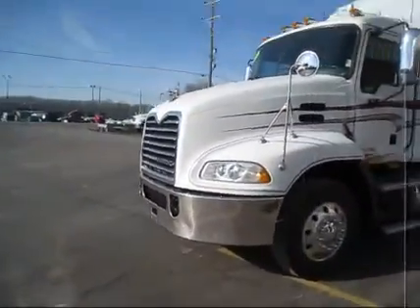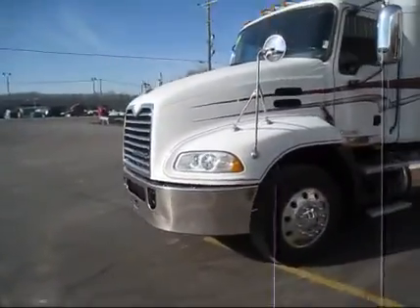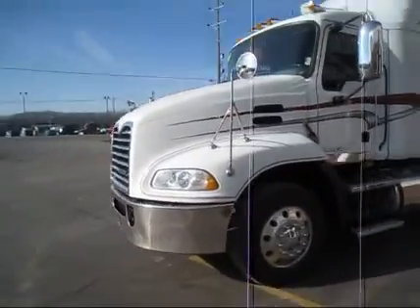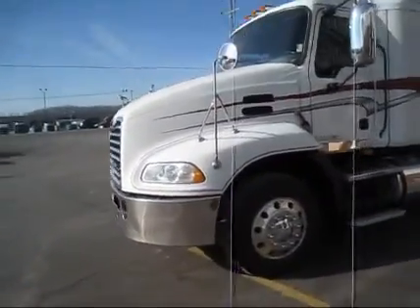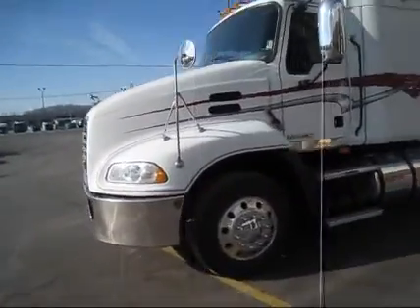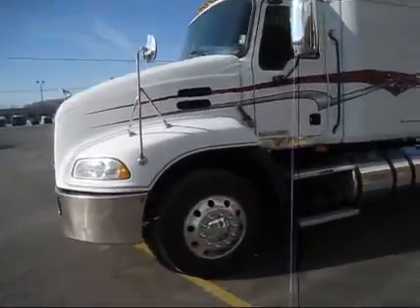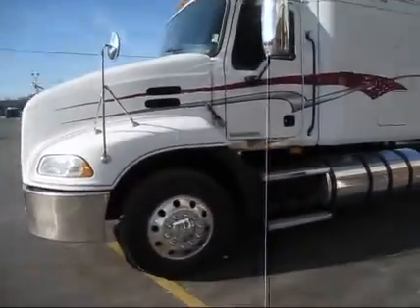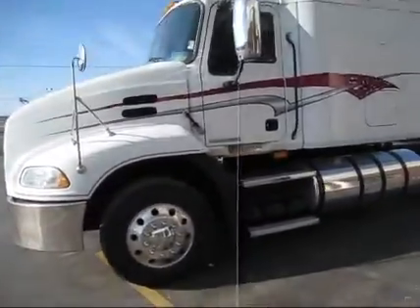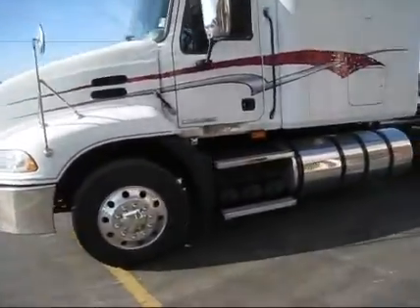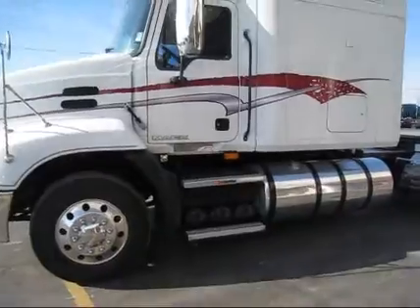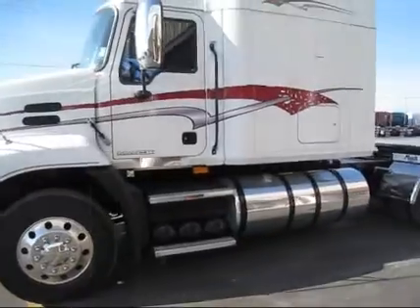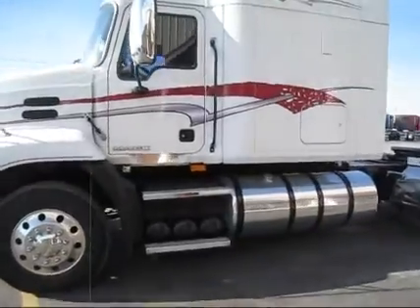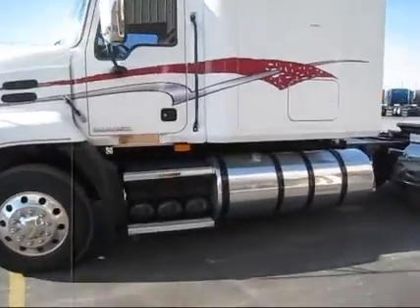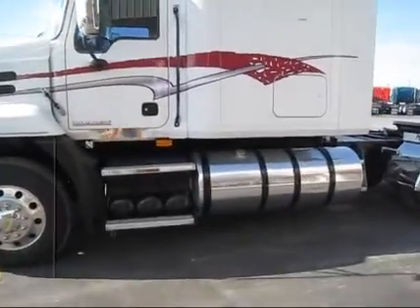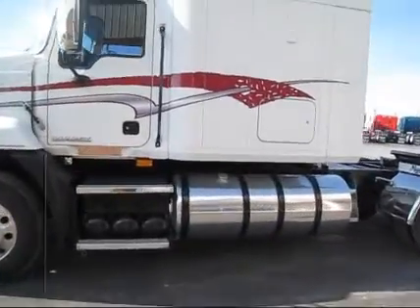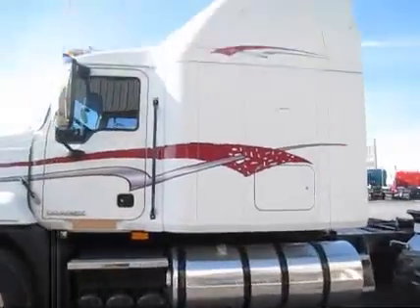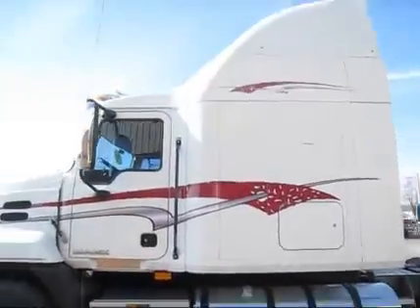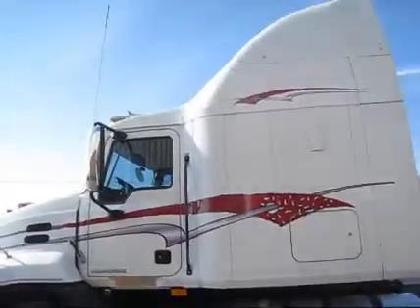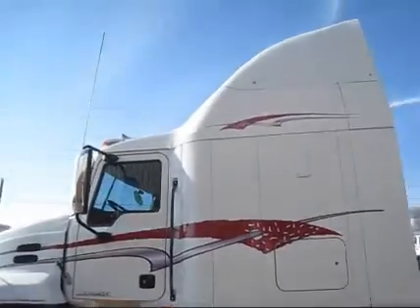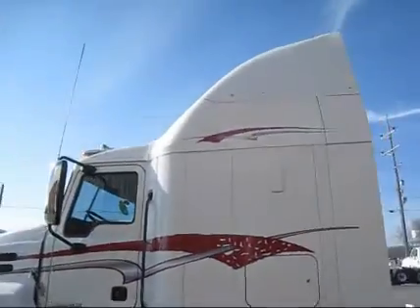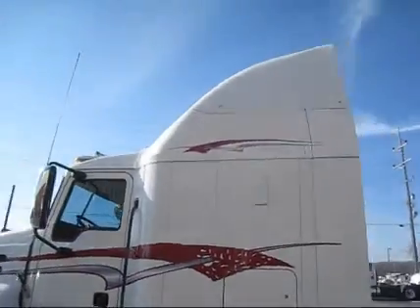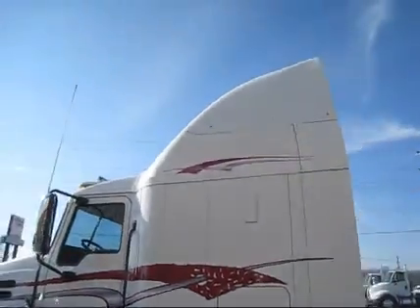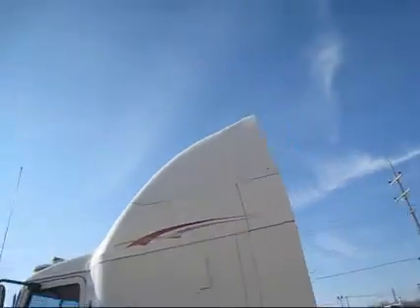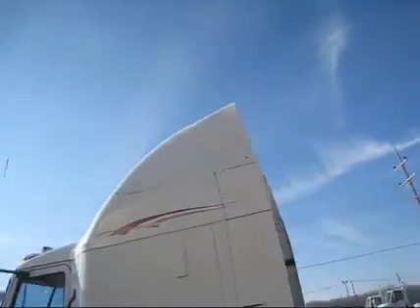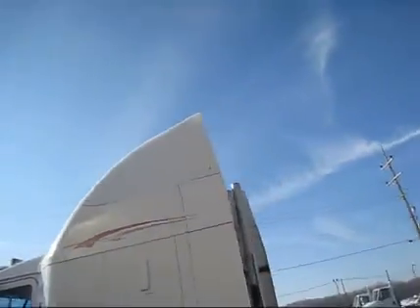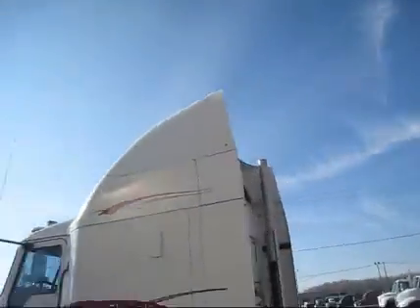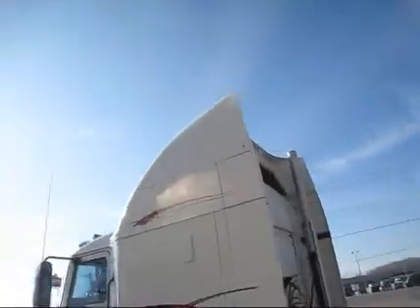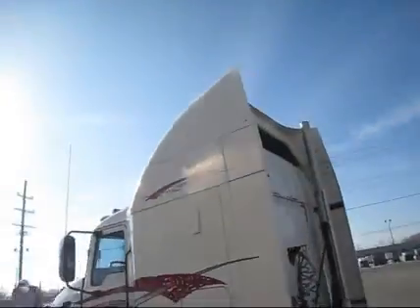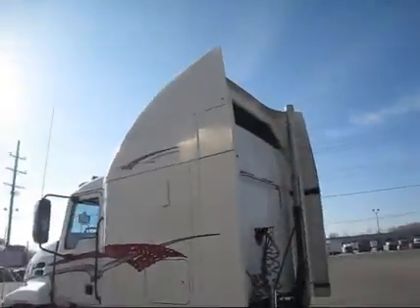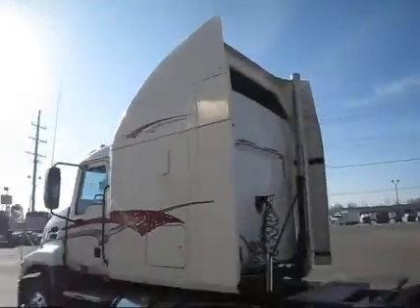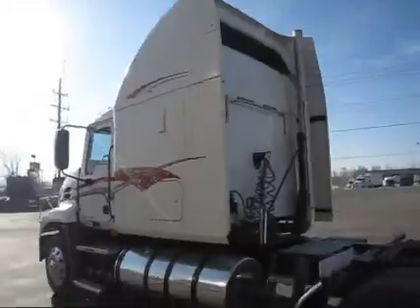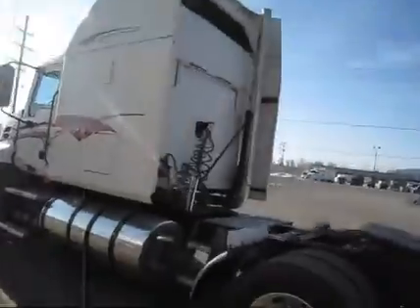Aluminum wheels on the front, air slide fifth wheel, aluminum tanks, and a small little removable air shield up top.